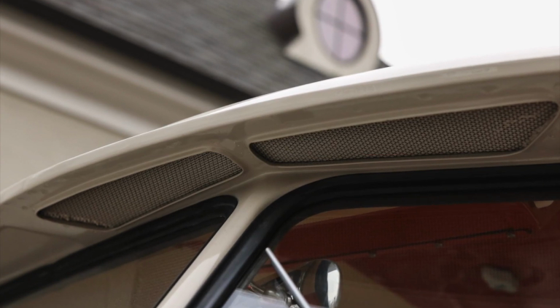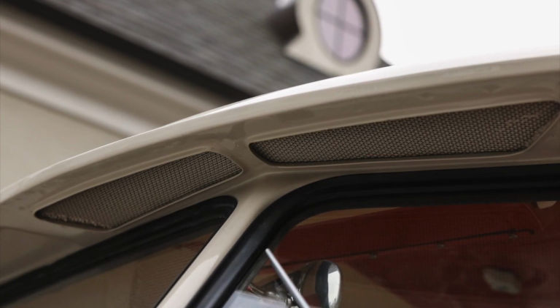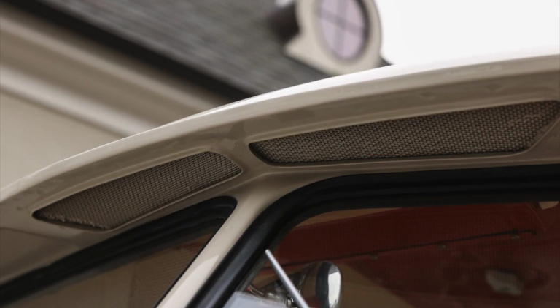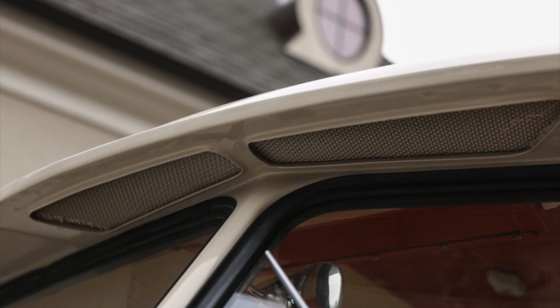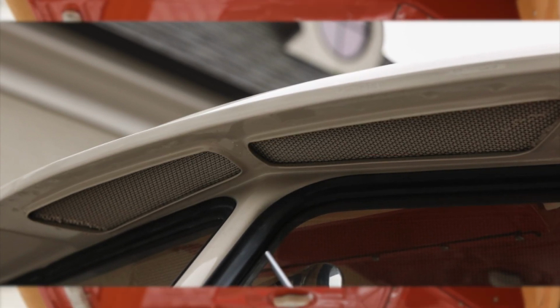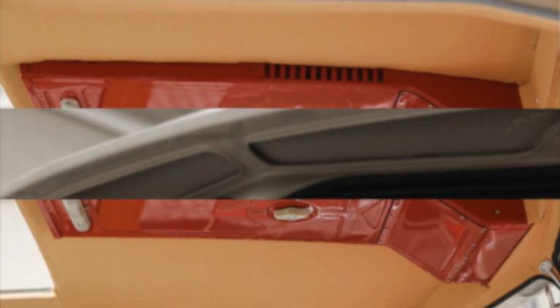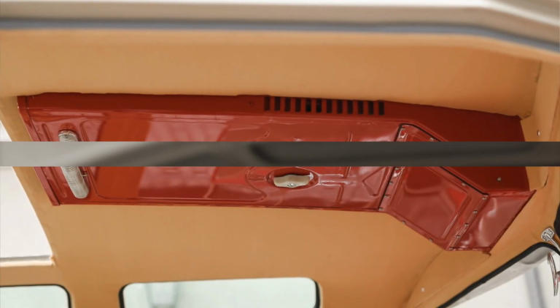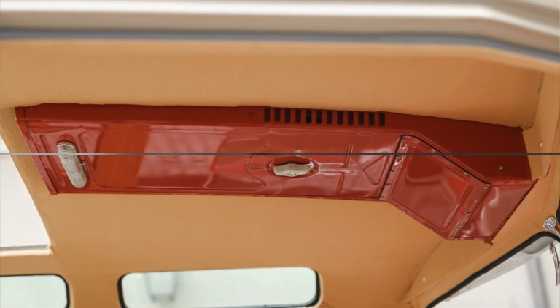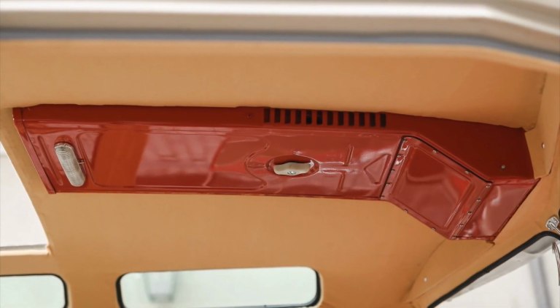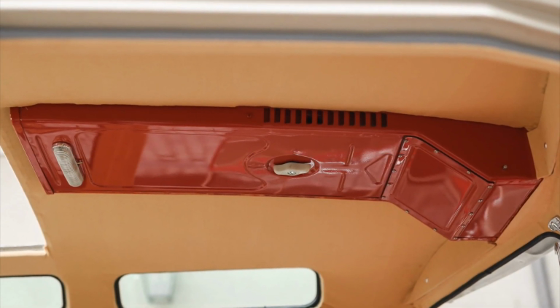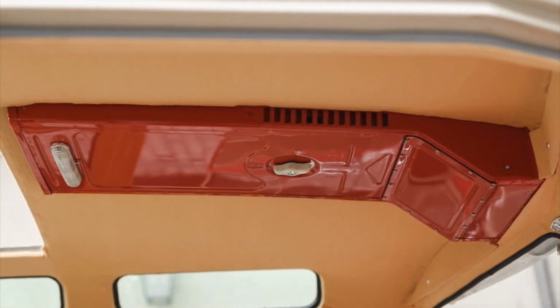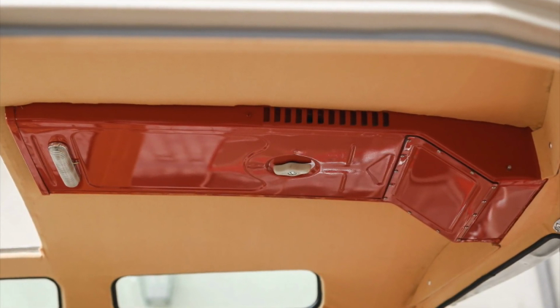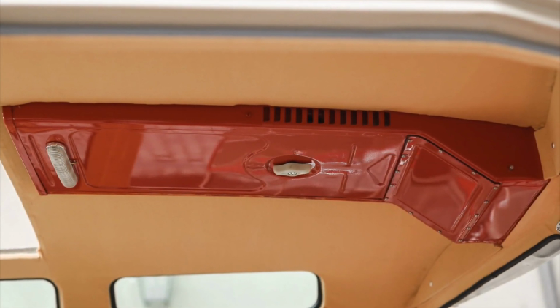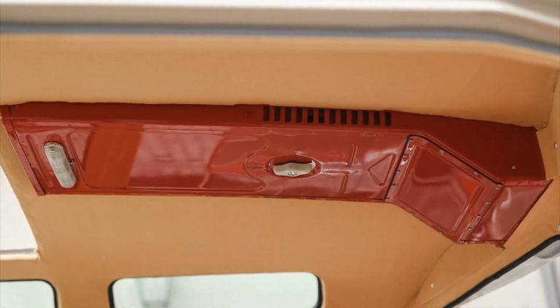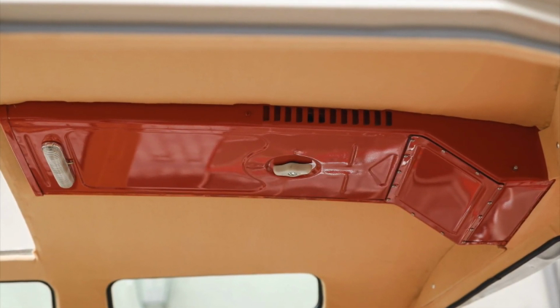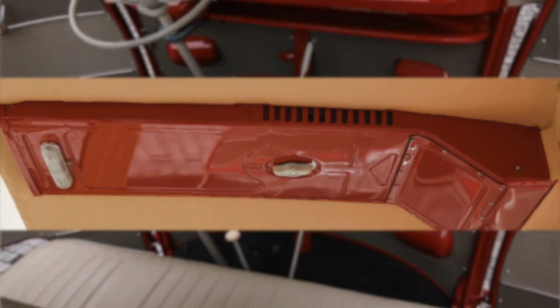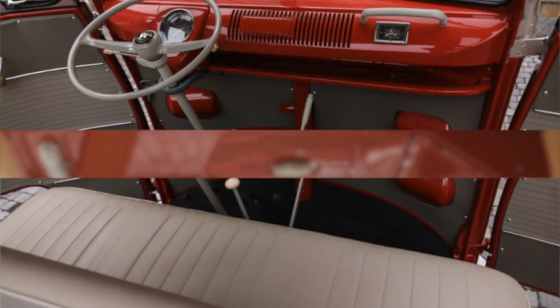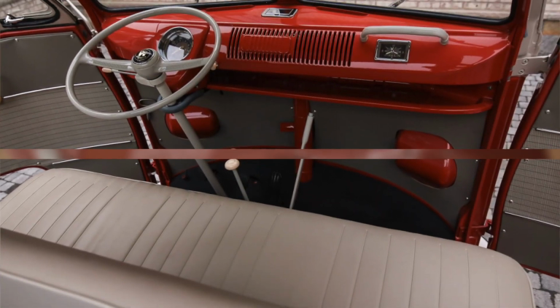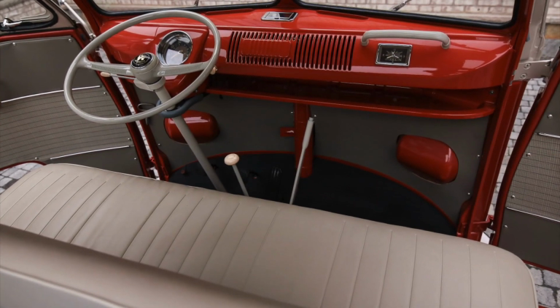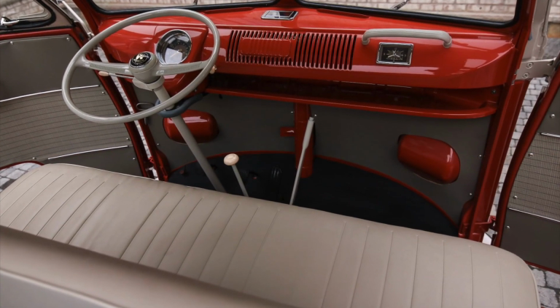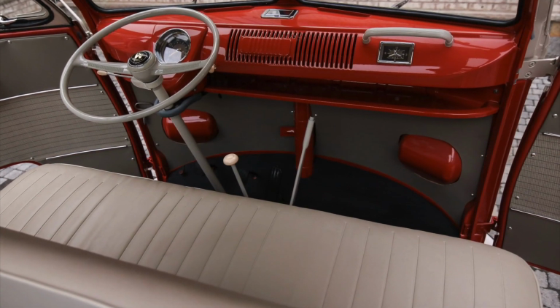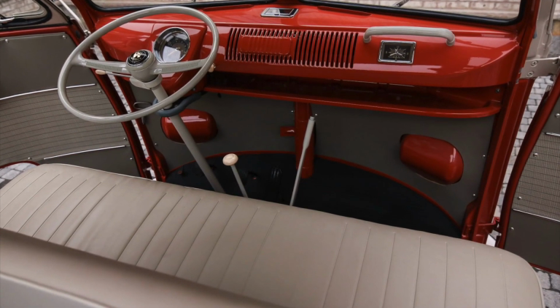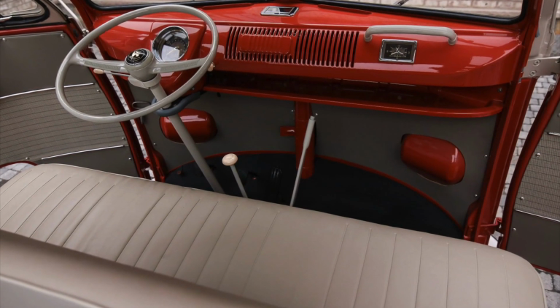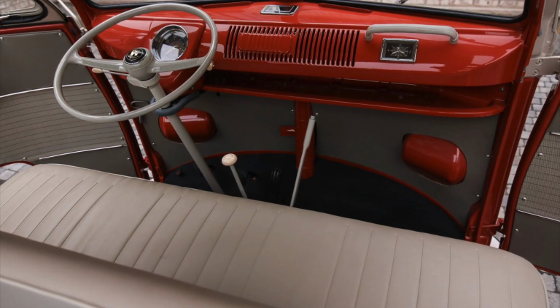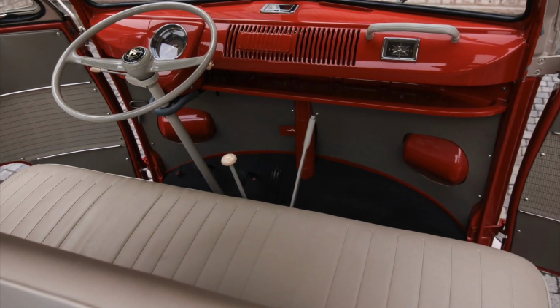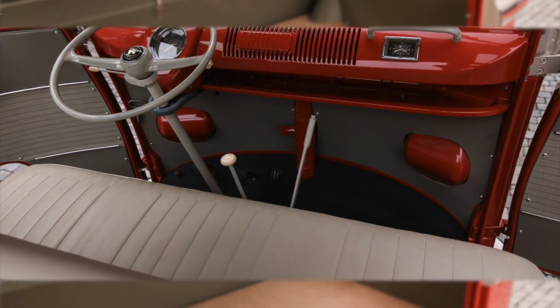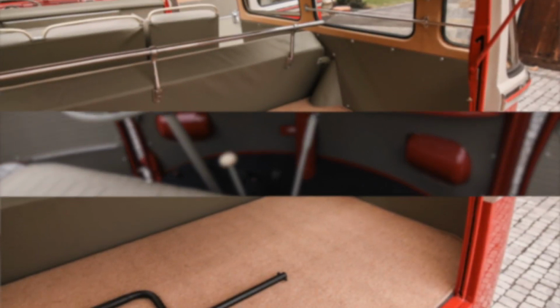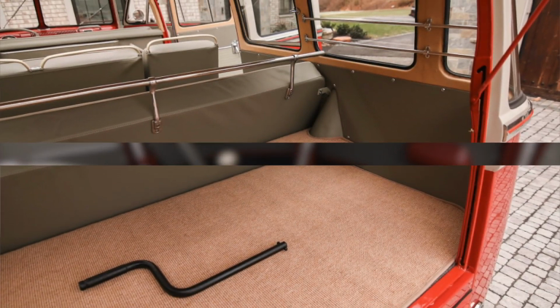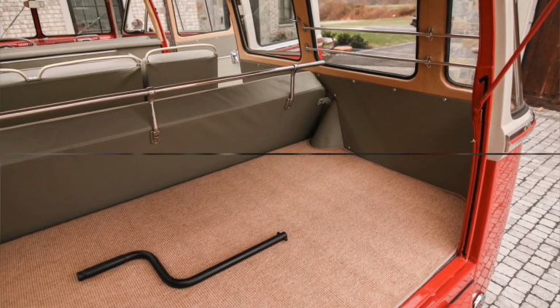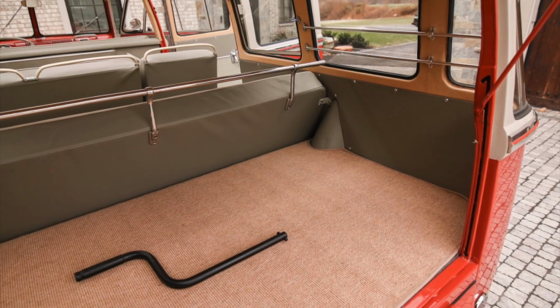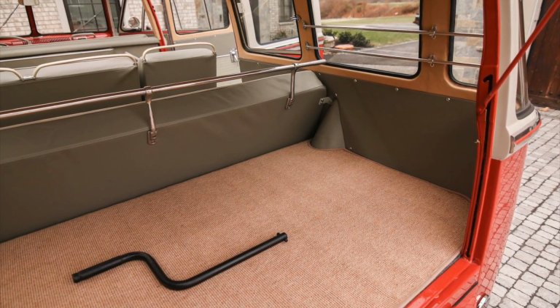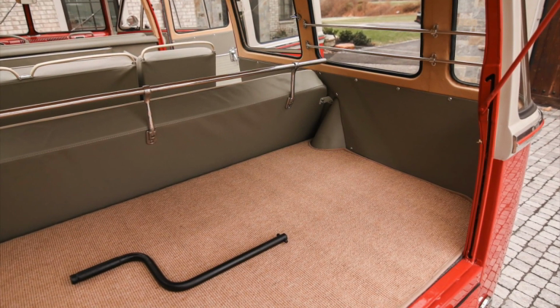With its roots in Germany and its presence in the United States, this deluxe Samba embodies the international legacy and widespread admiration for this iconic Volkswagen model.